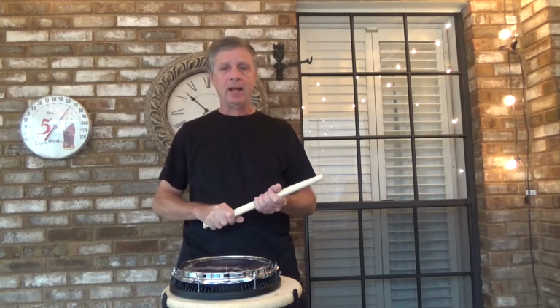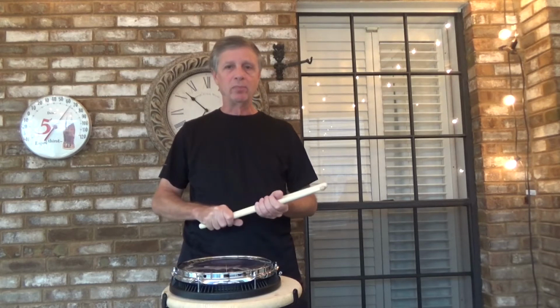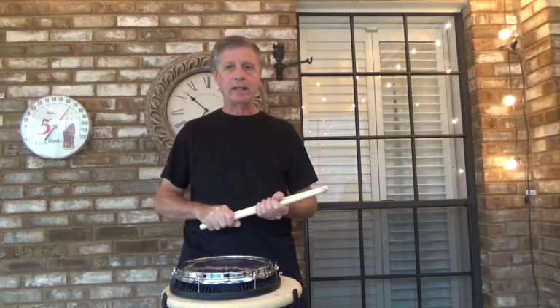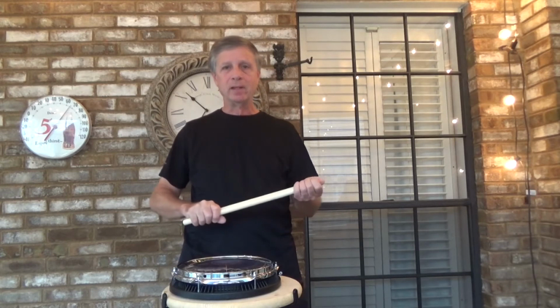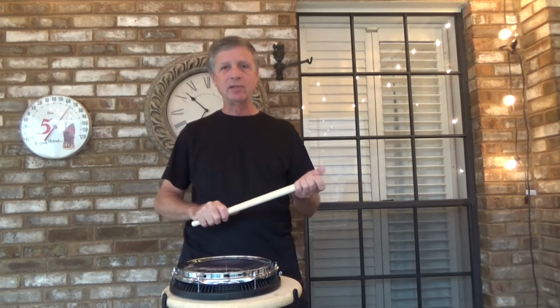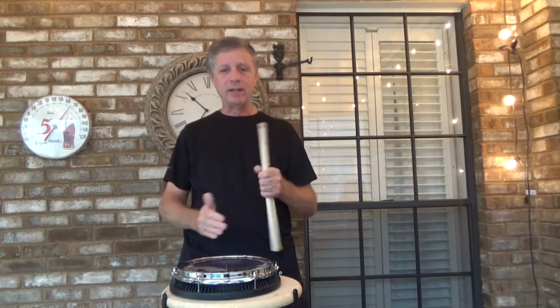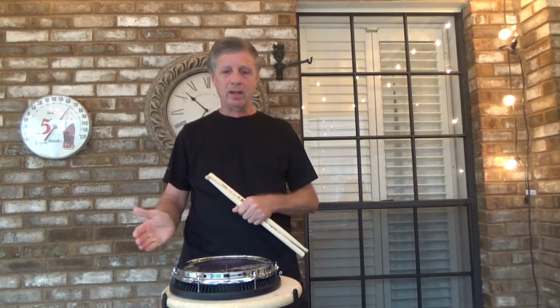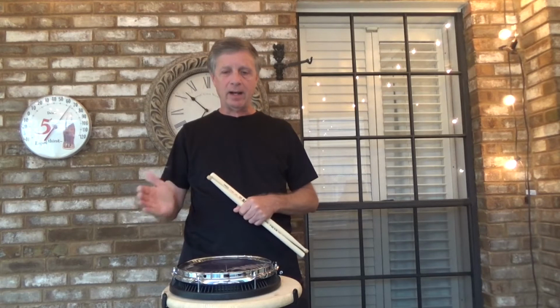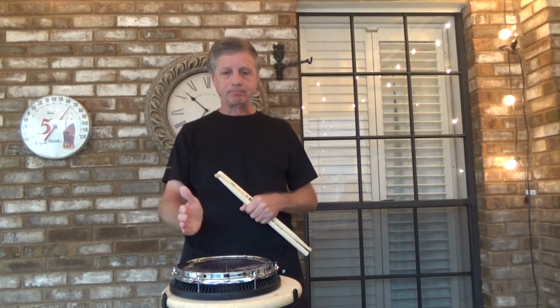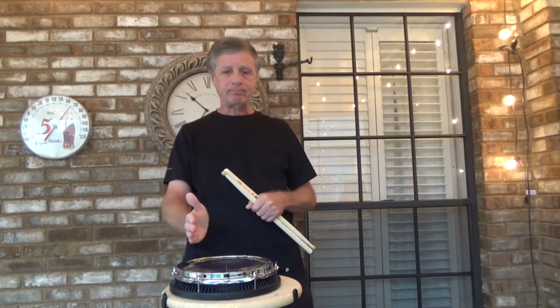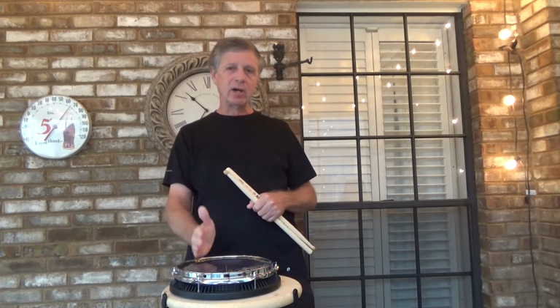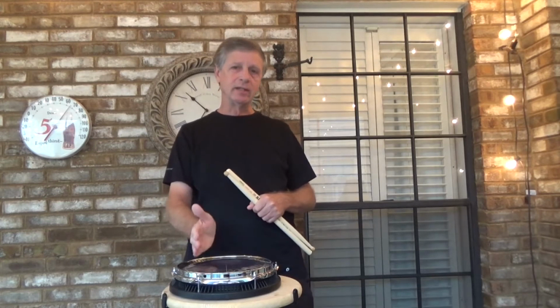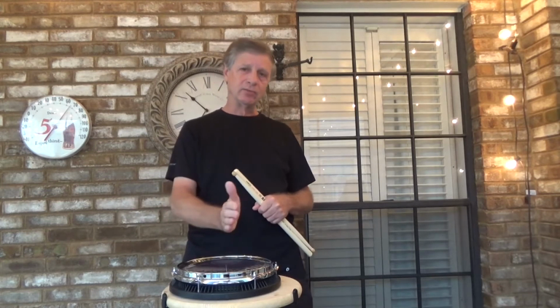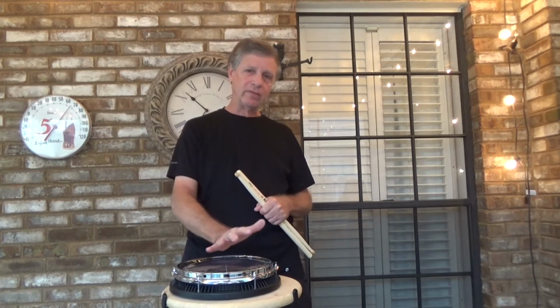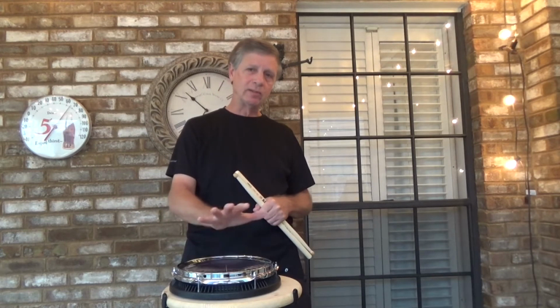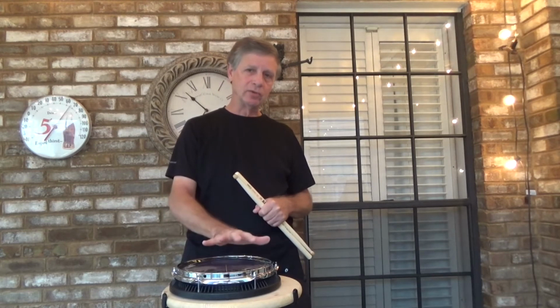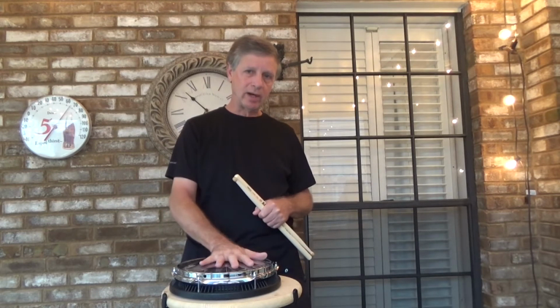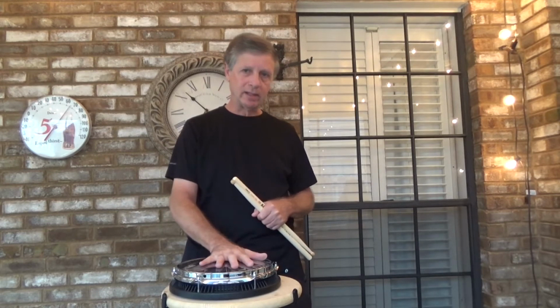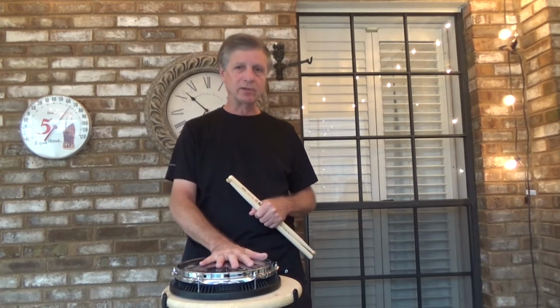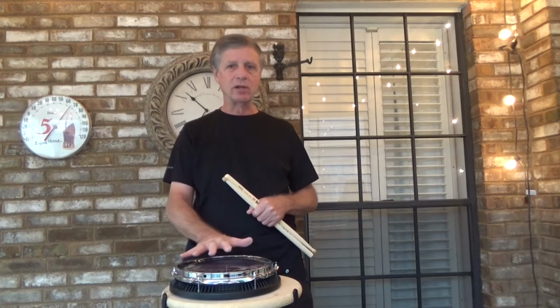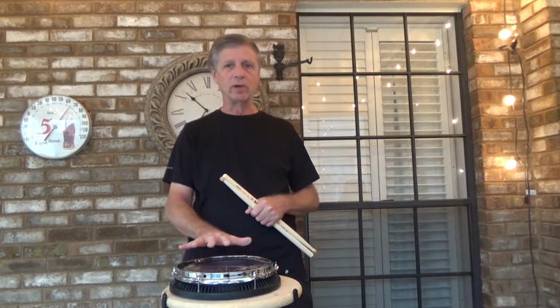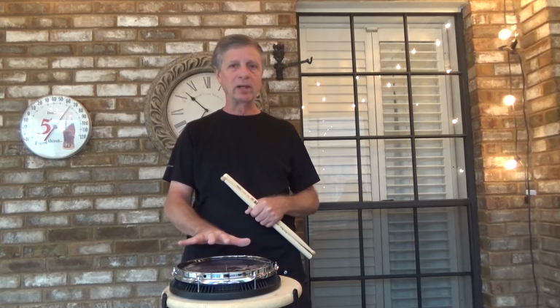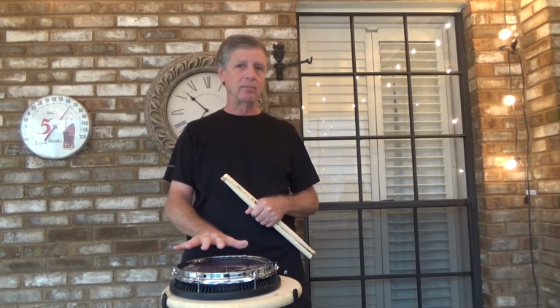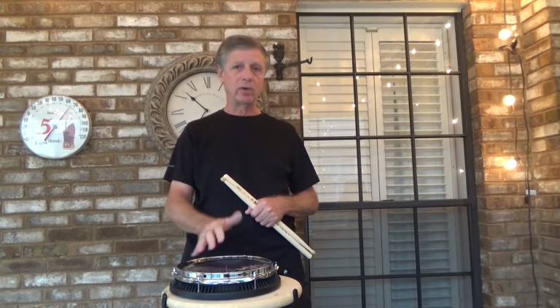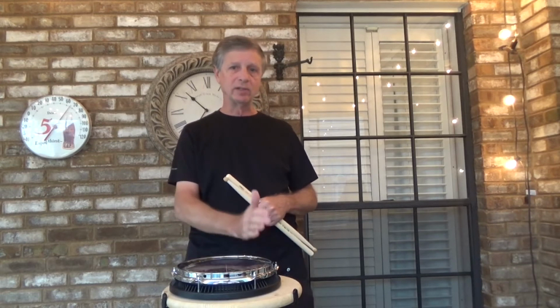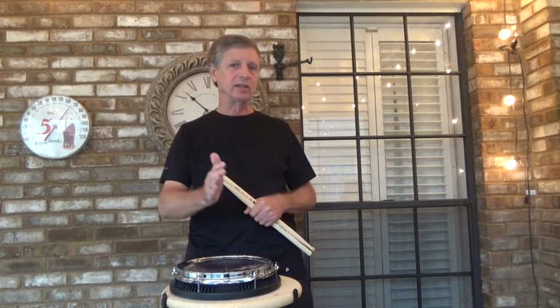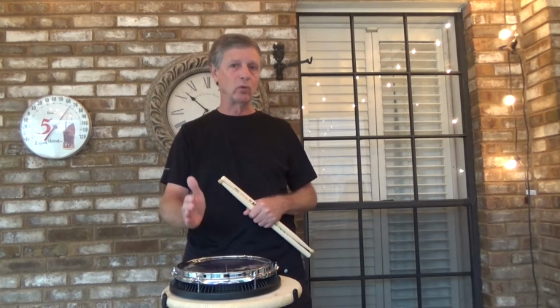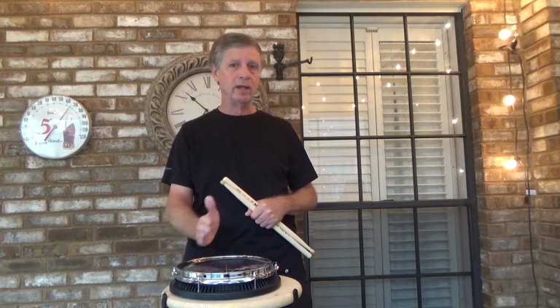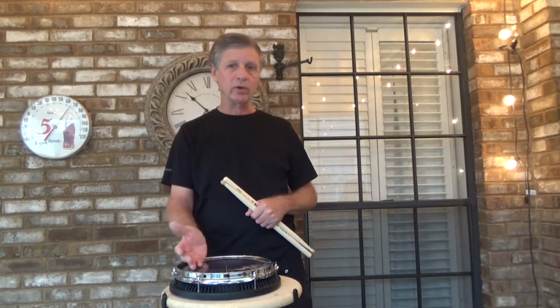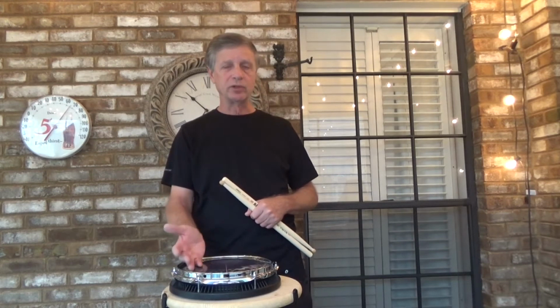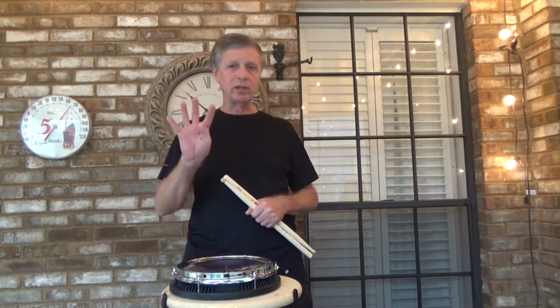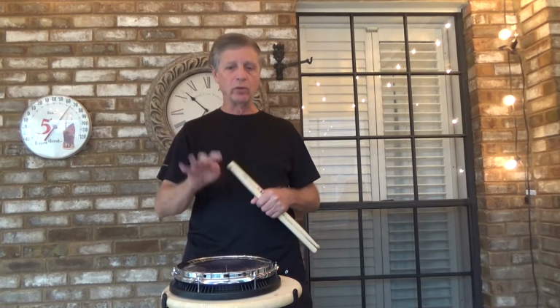Episode 19 is very similar to number 18, with the exception that we're not going to play a check pattern. We're not going to play sixteenths before the rhythms — we're just going to play the four rhythms.